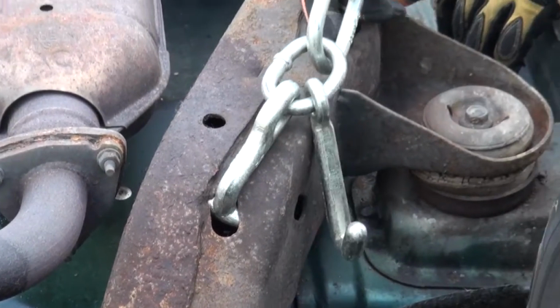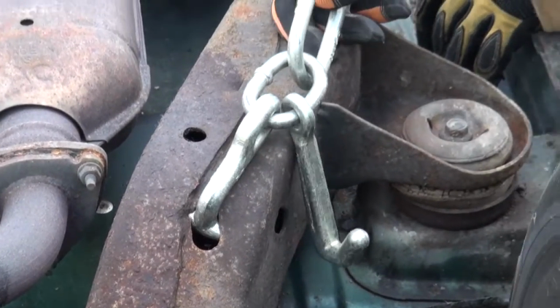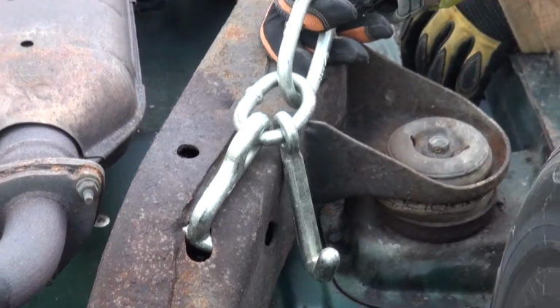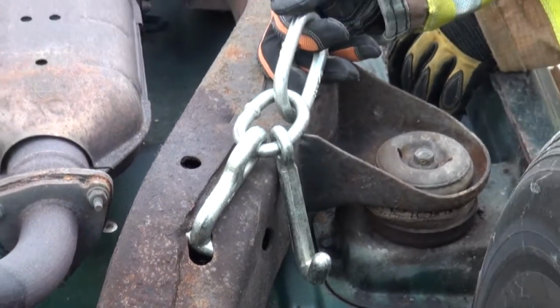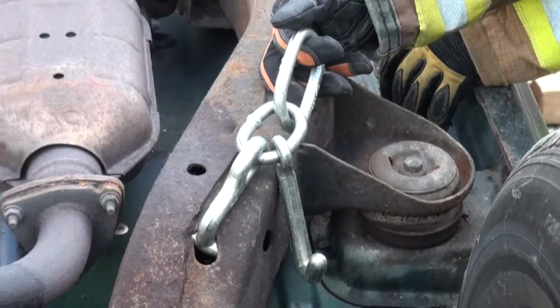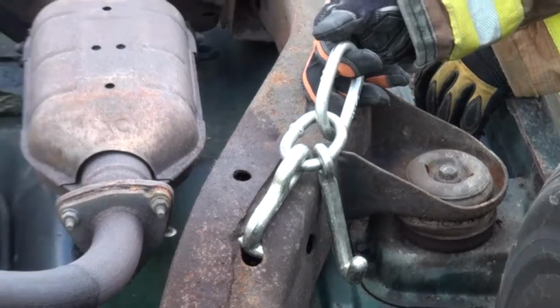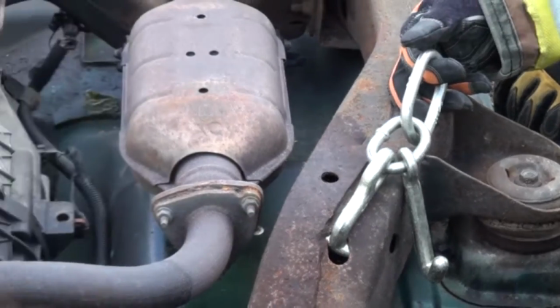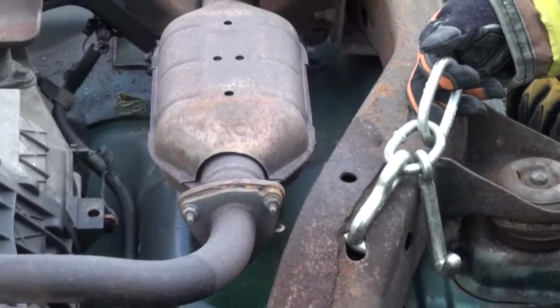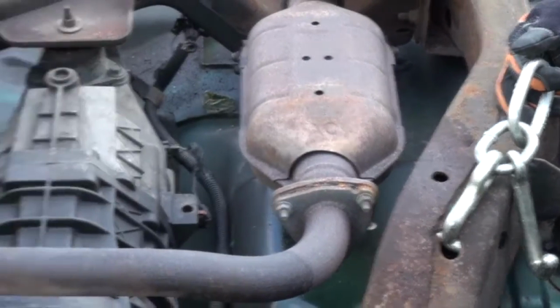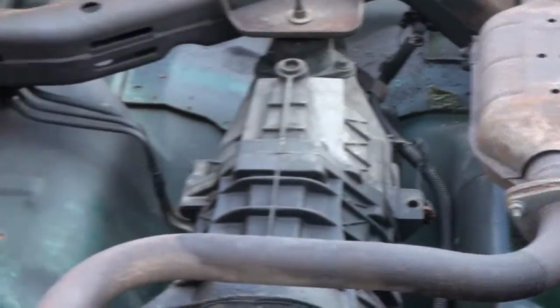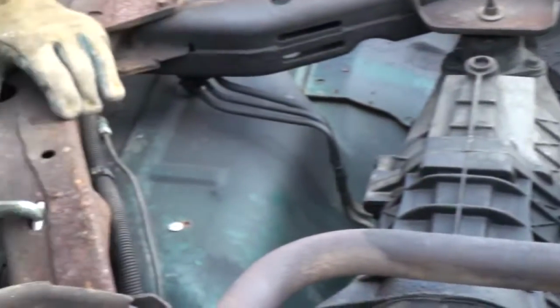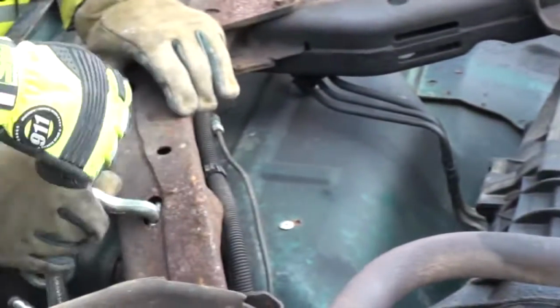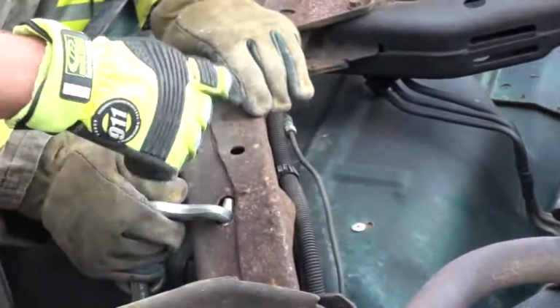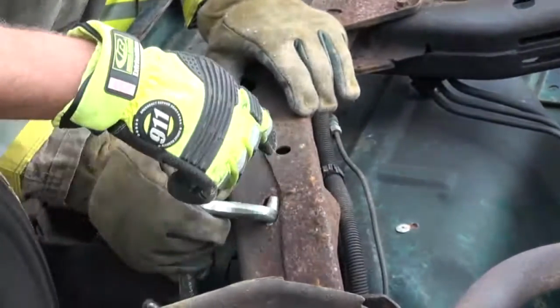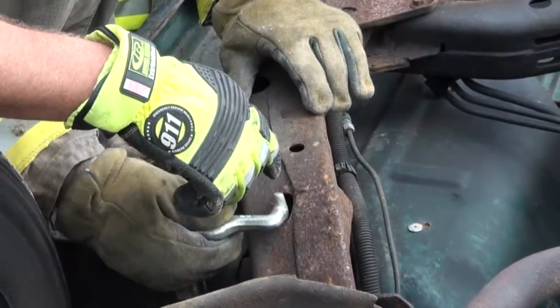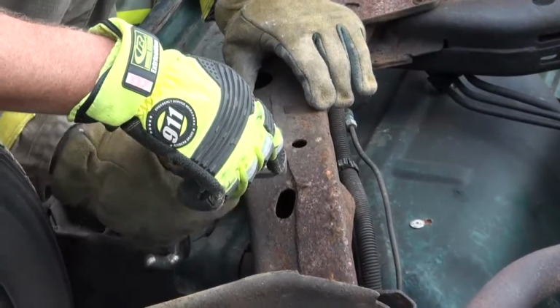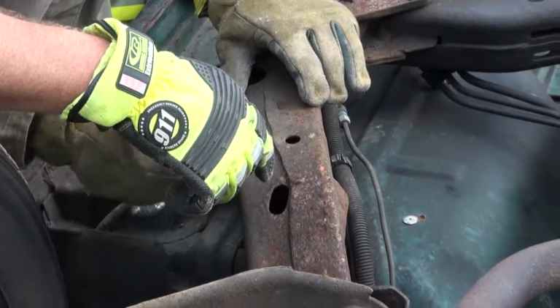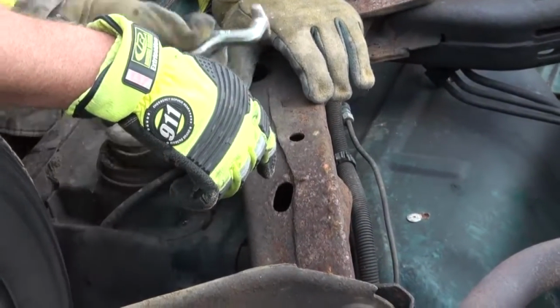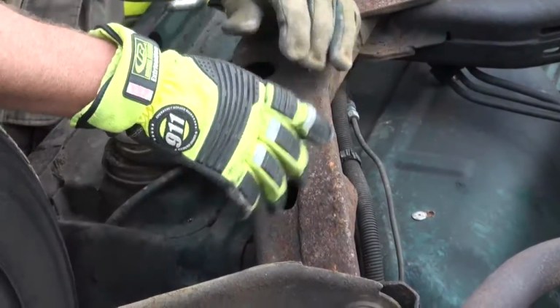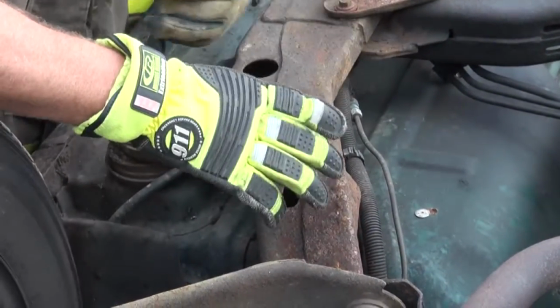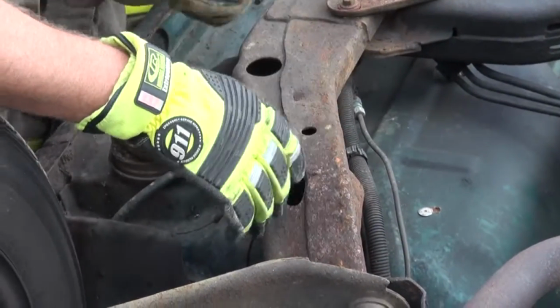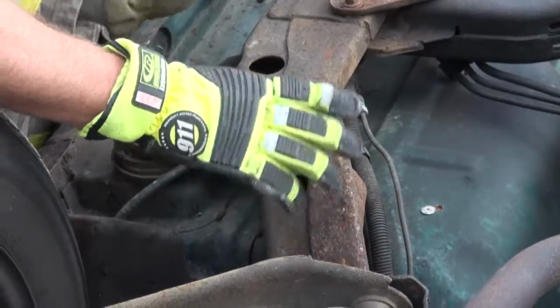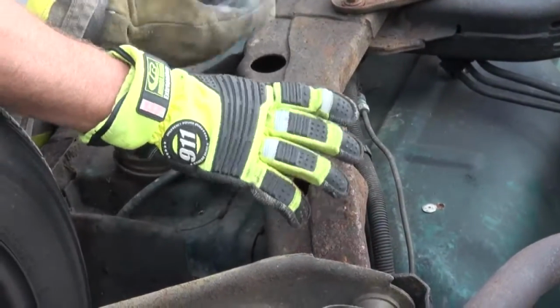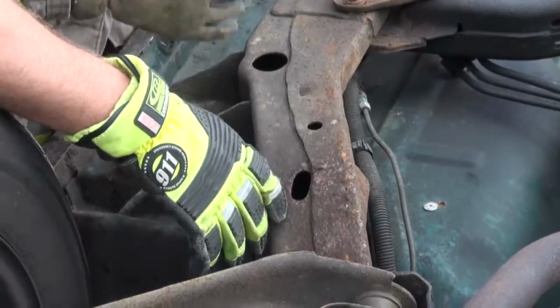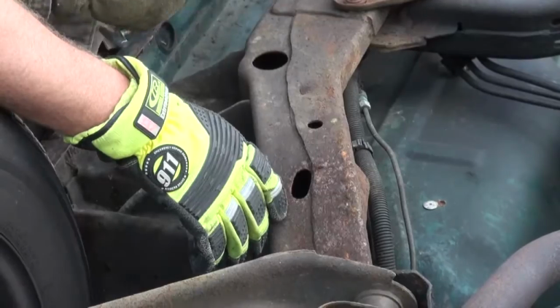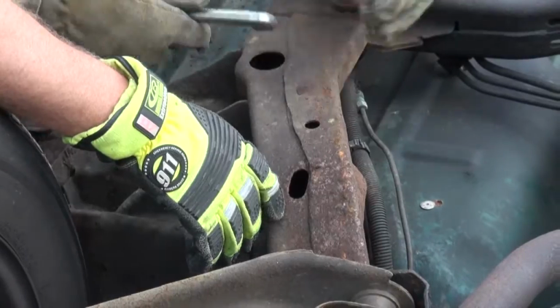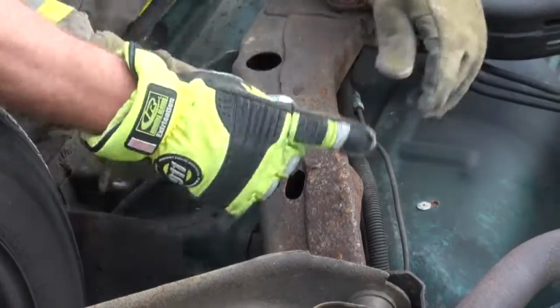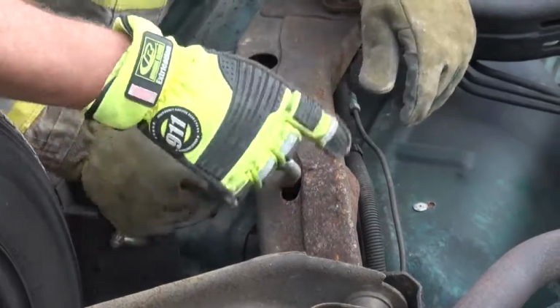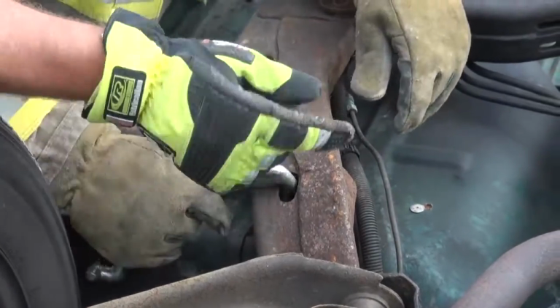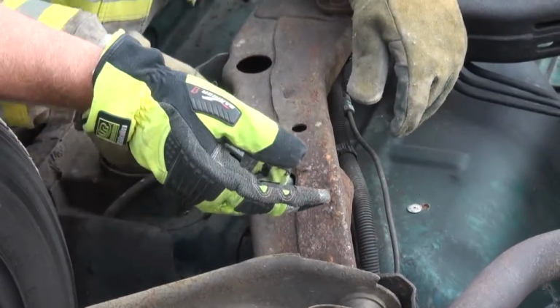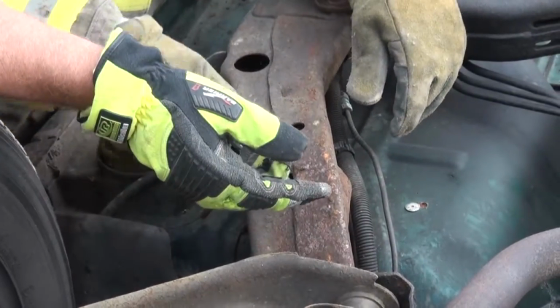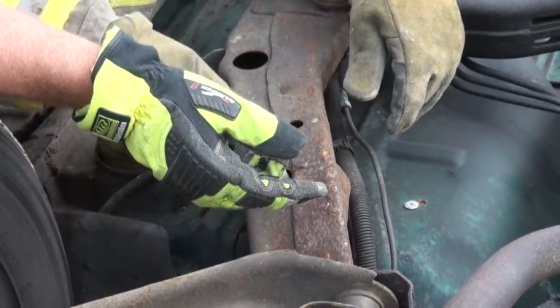The only other thing you're going to watch when you're doing these is the condition of the frame rail itself. Is it stable? Is it rusted out? What's the status of the metal itself?